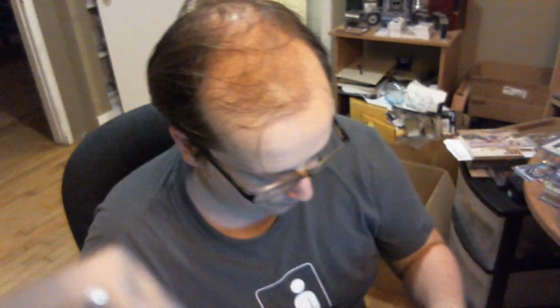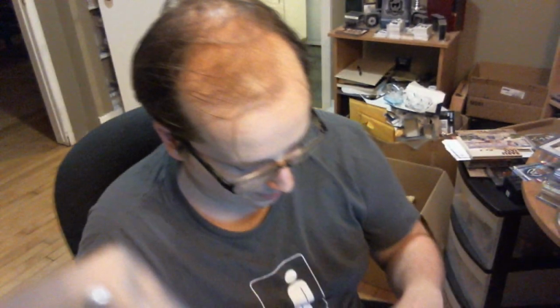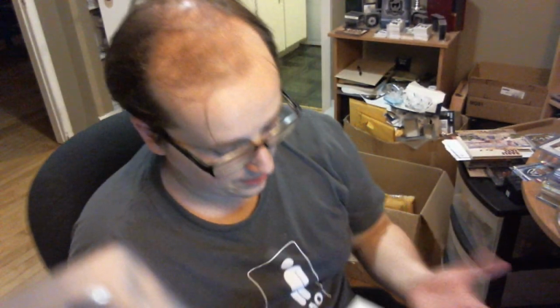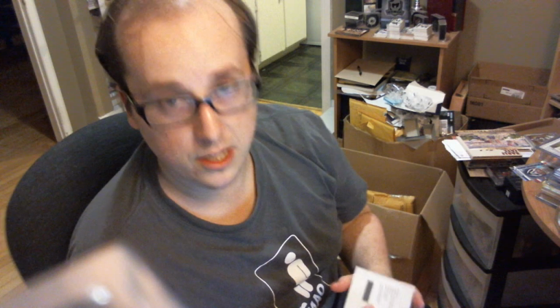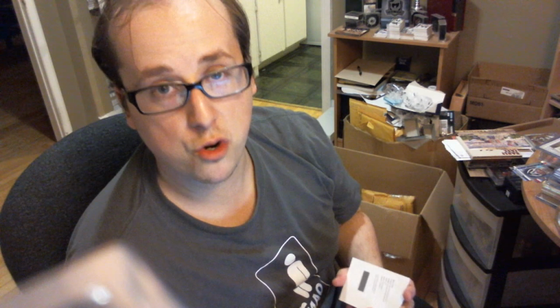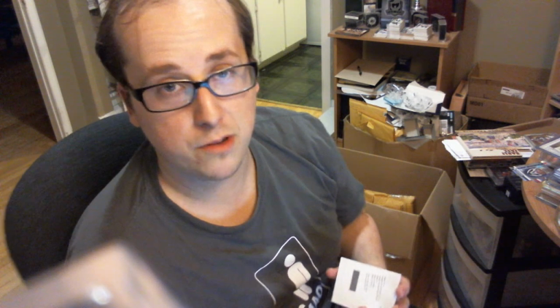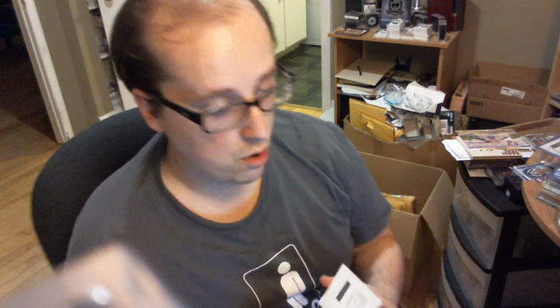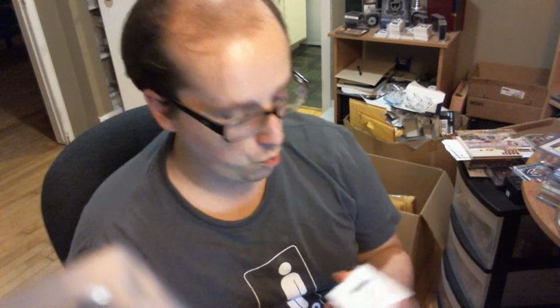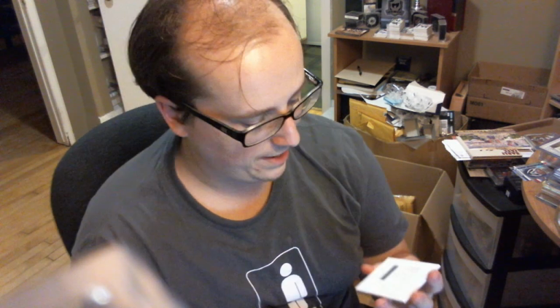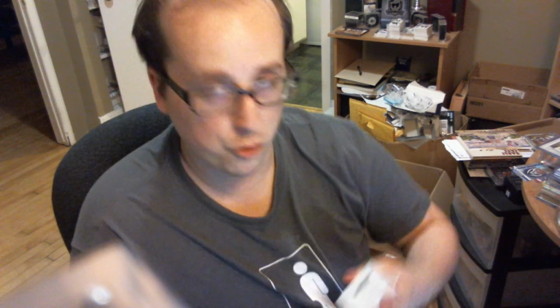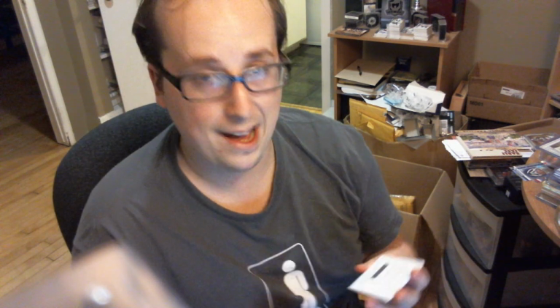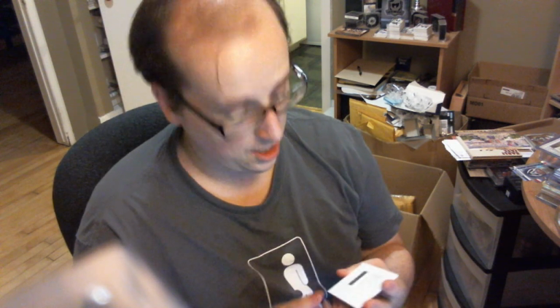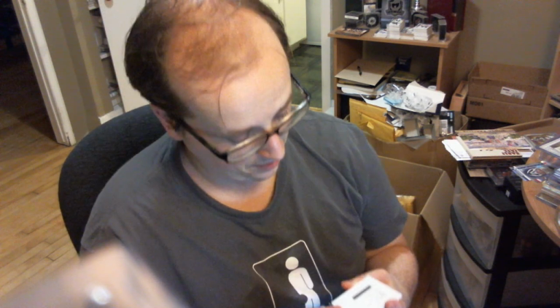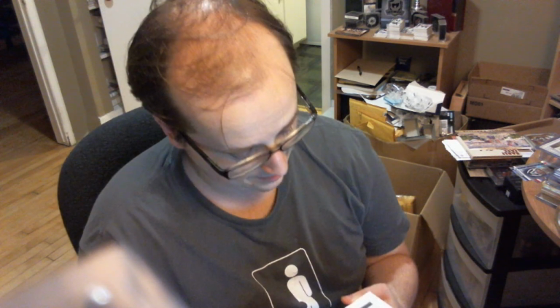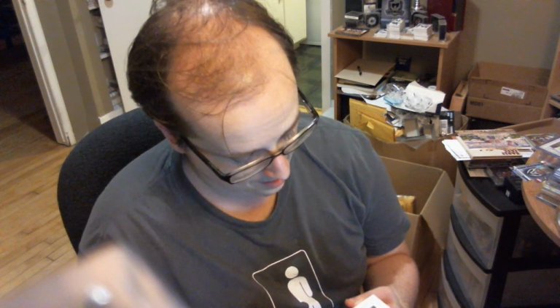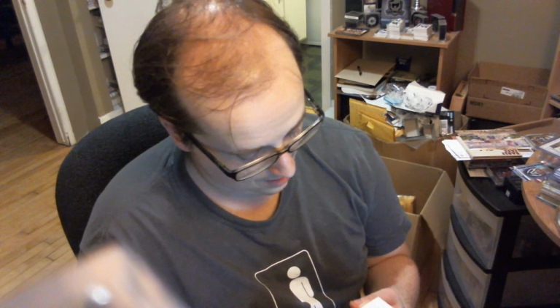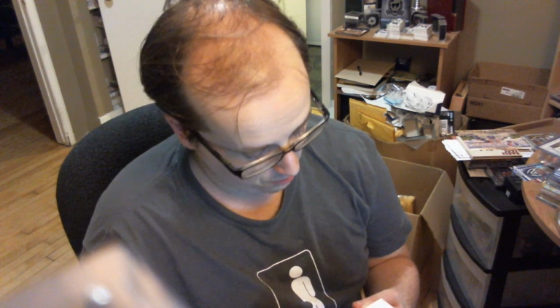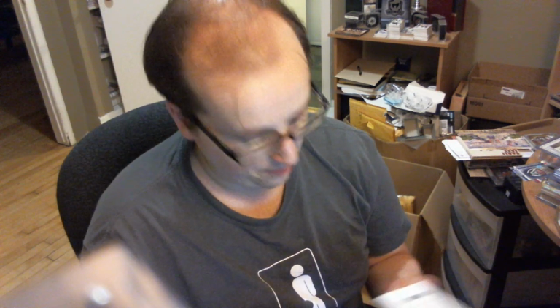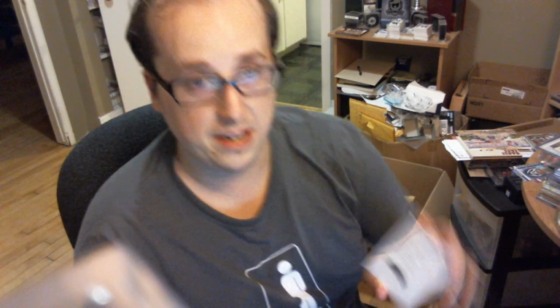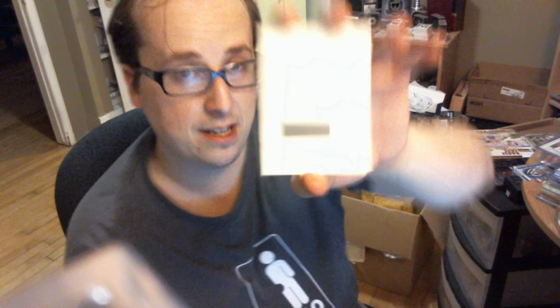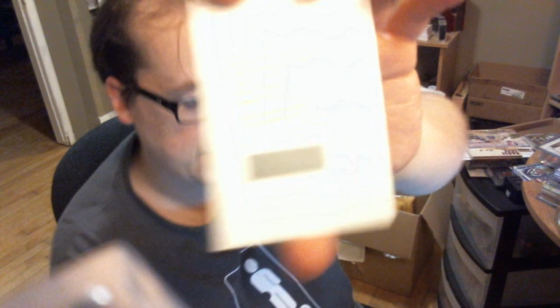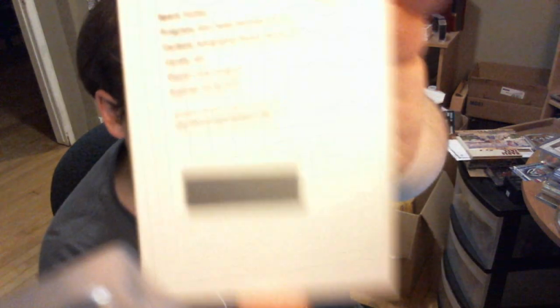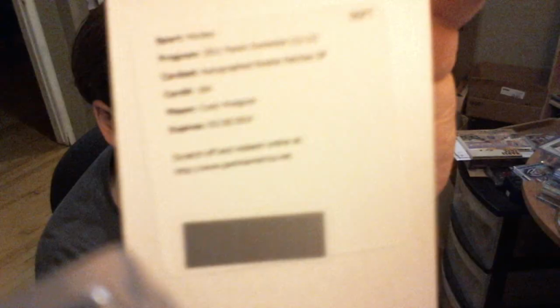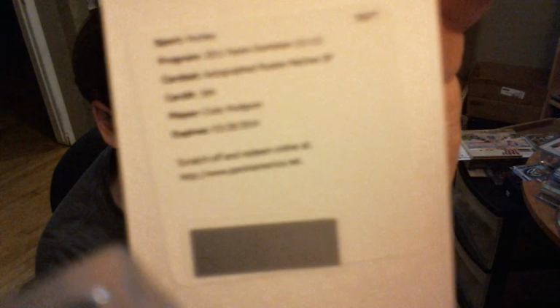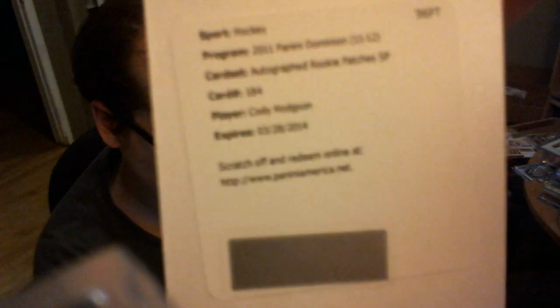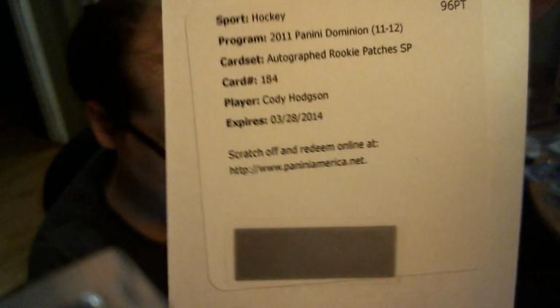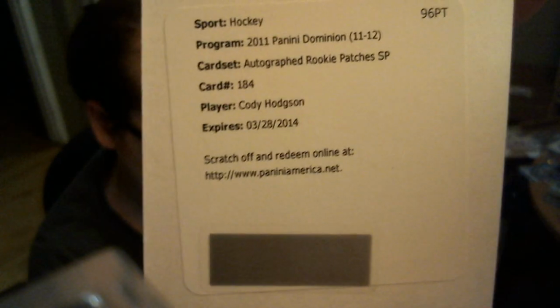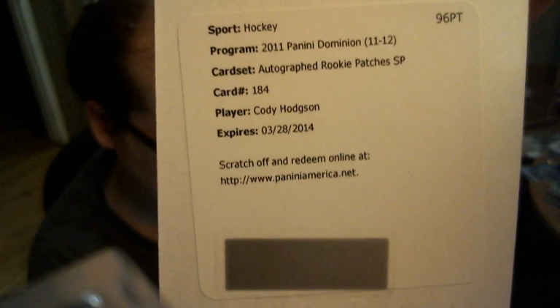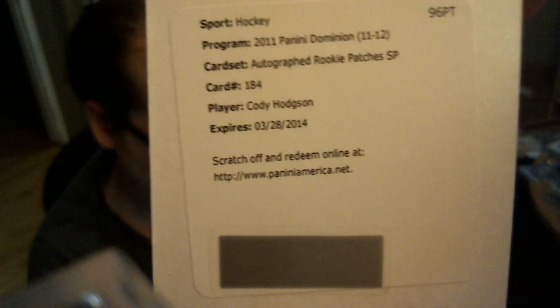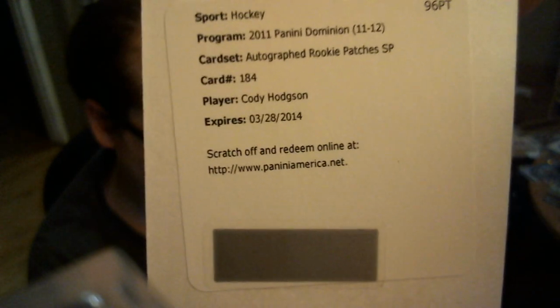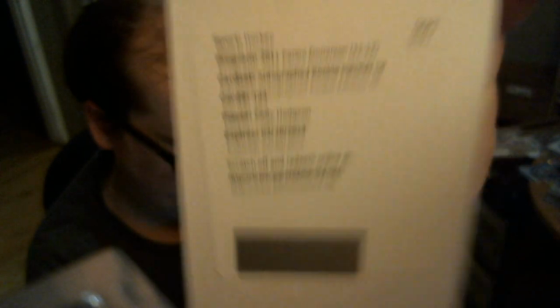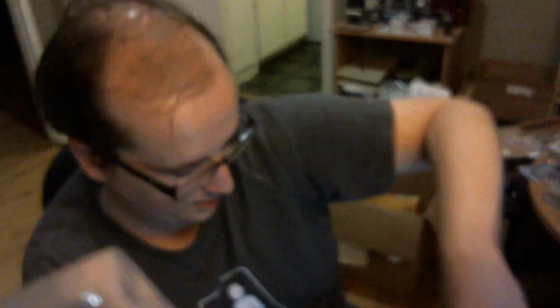I got the only short print Rocco rookie auto patch out of the case, numbered out of 99. That's a redemption — Cody Odson. Pretty sweet.